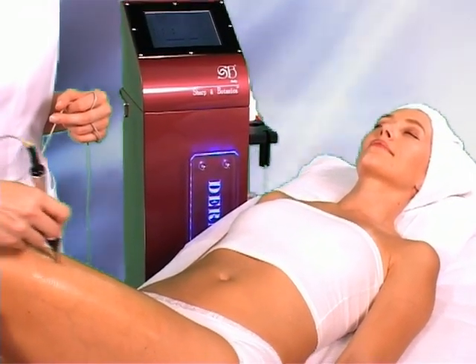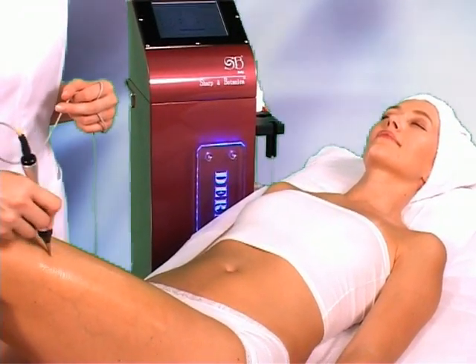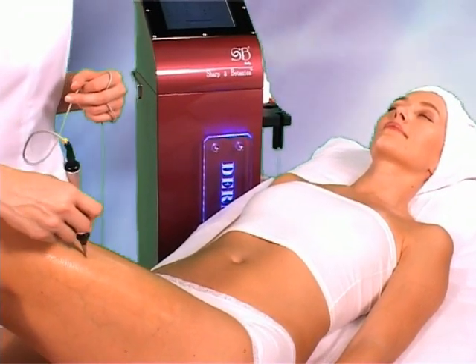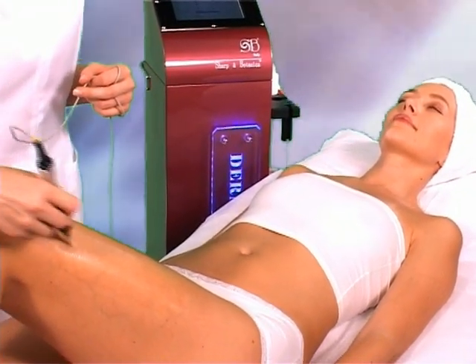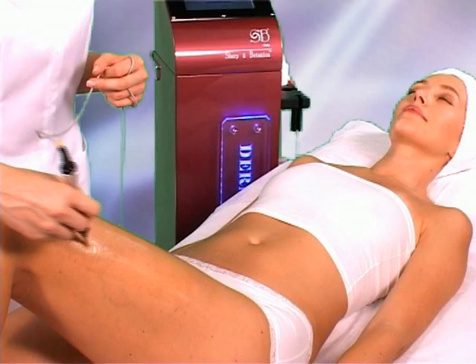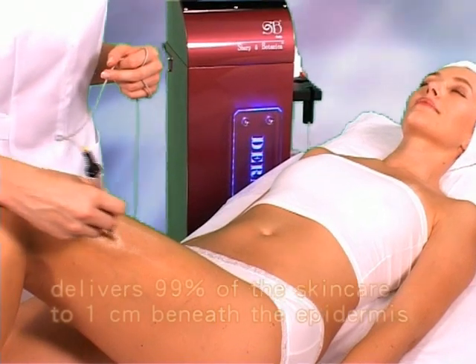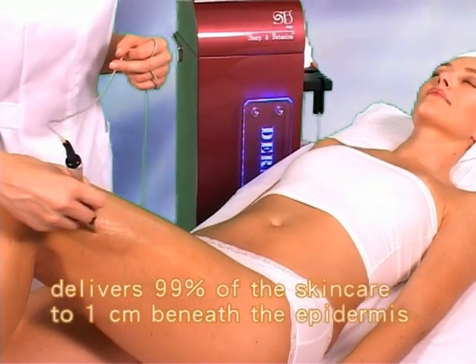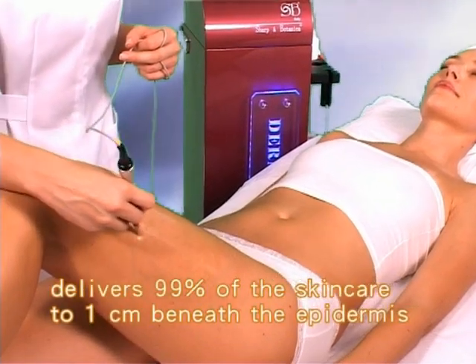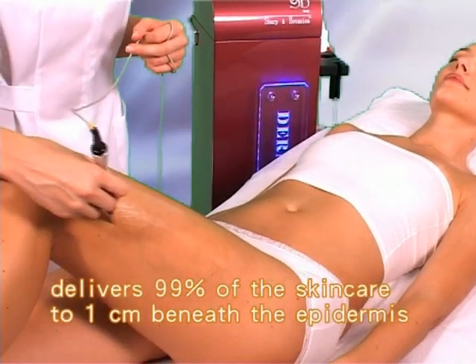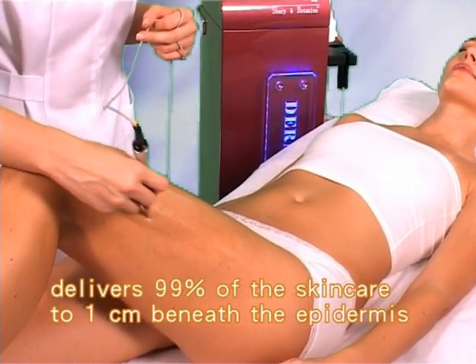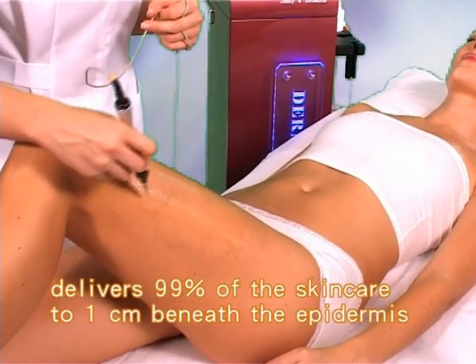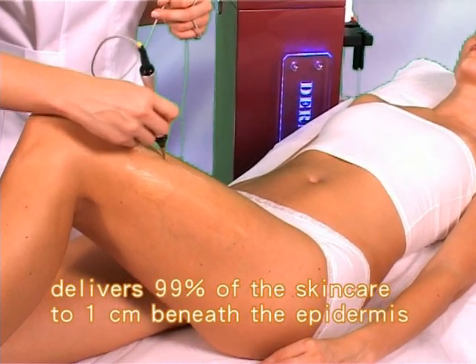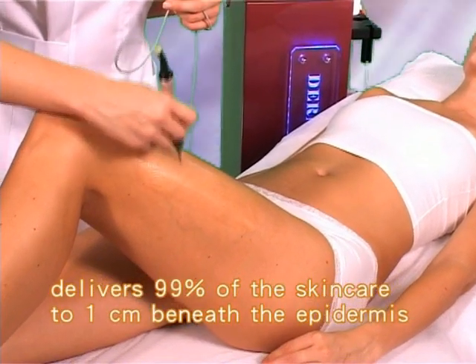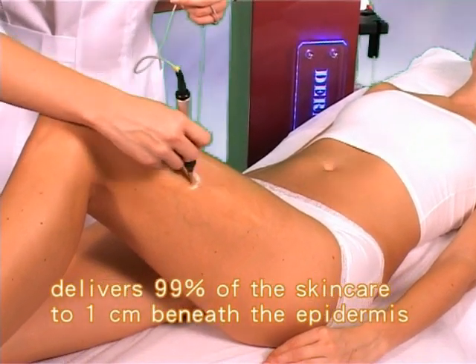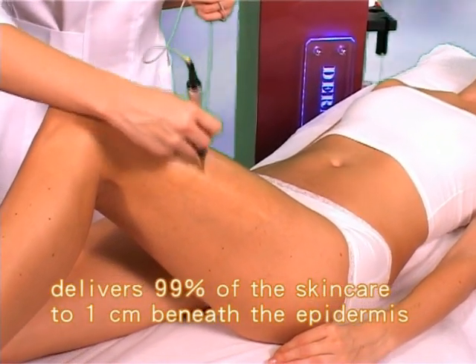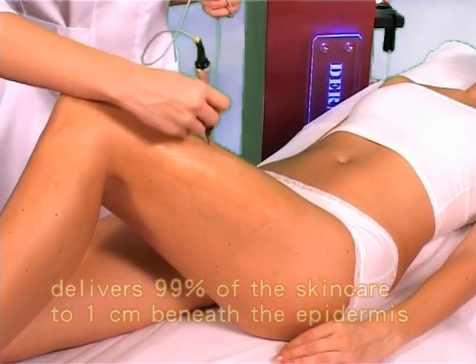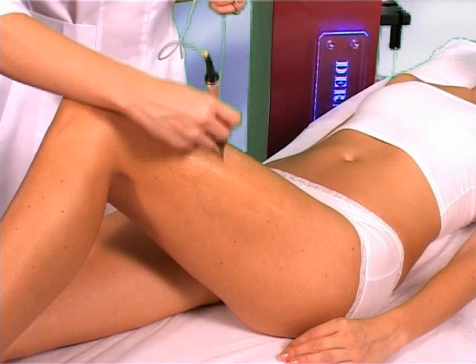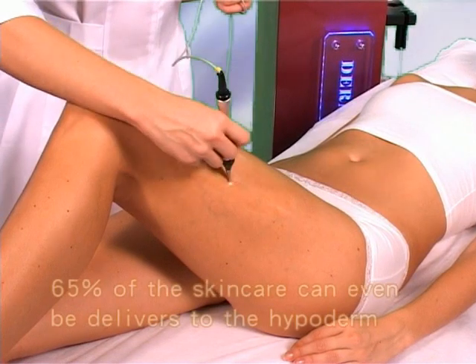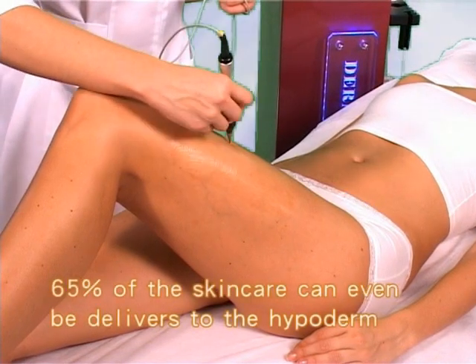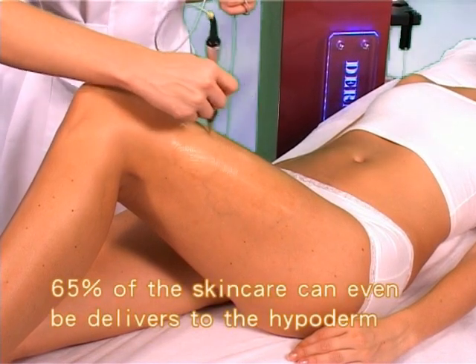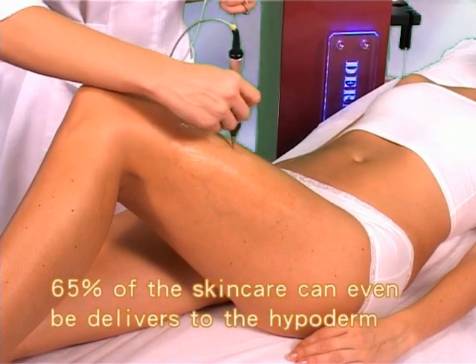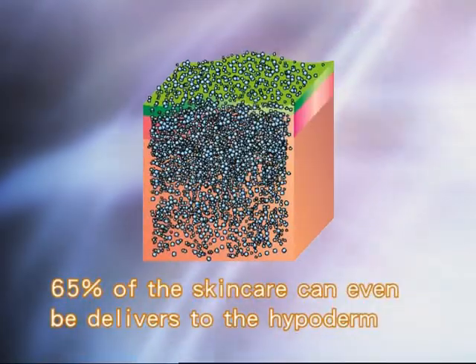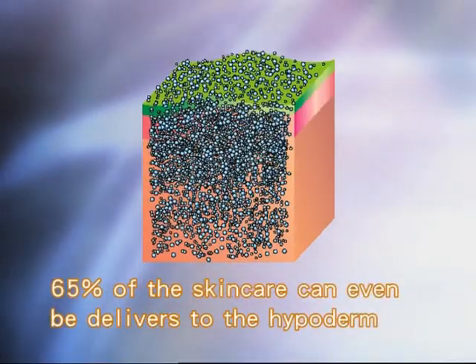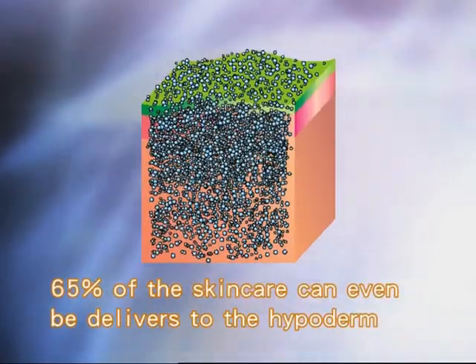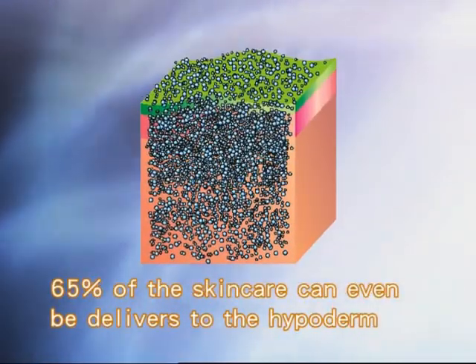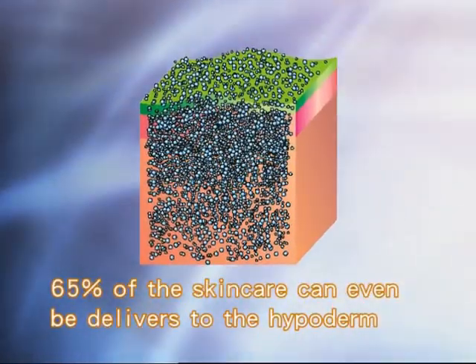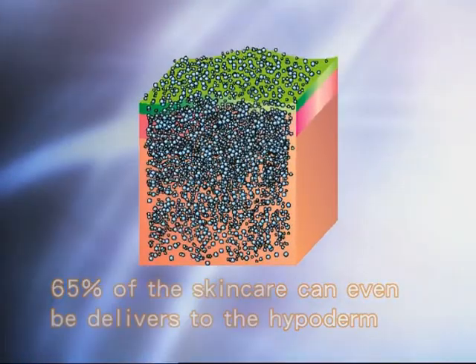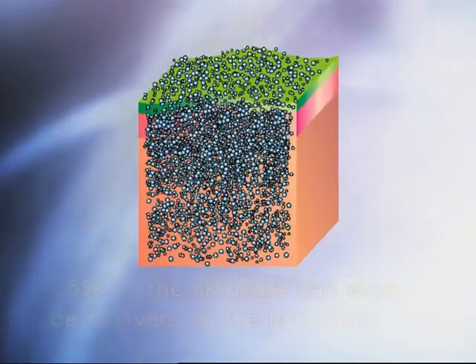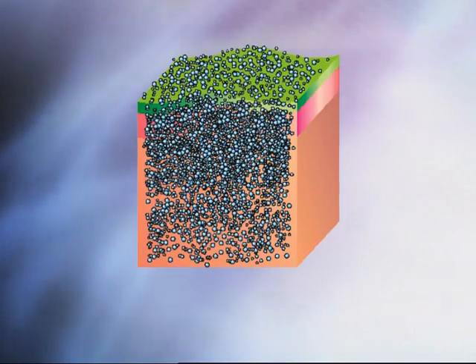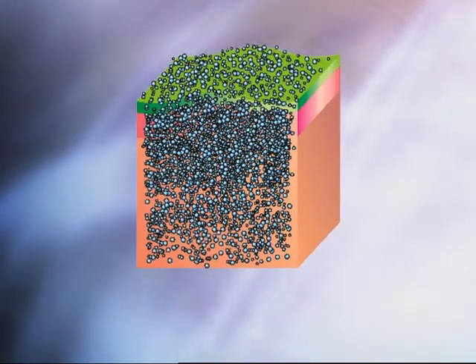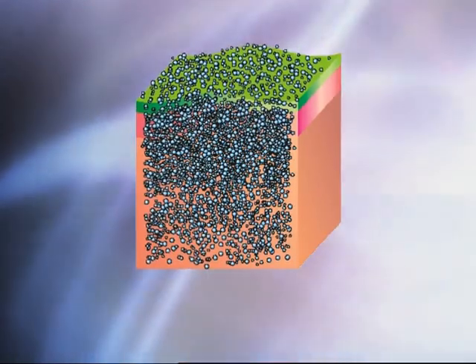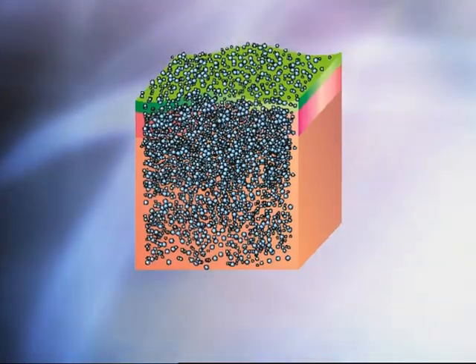DERMAPLUS delivers 99% of the skin care to 1 cm beneath the epidermis. 65% of the skin care can even be delivered to the hypoderm 6 cm beneath the epidermis.